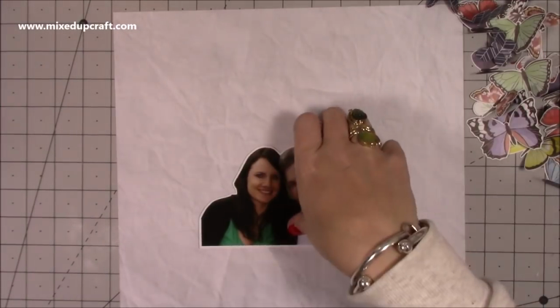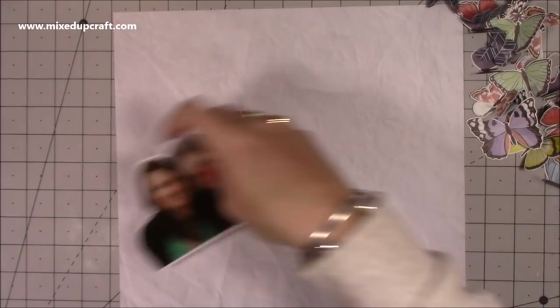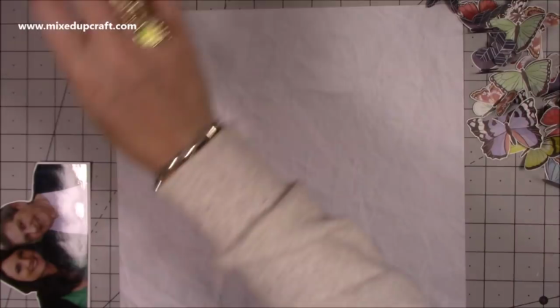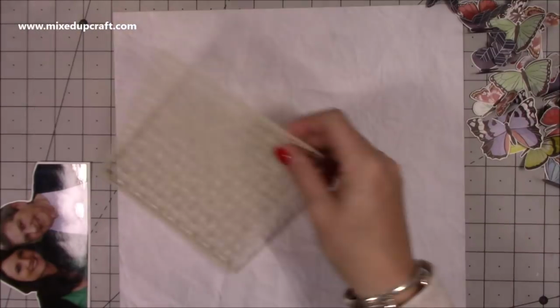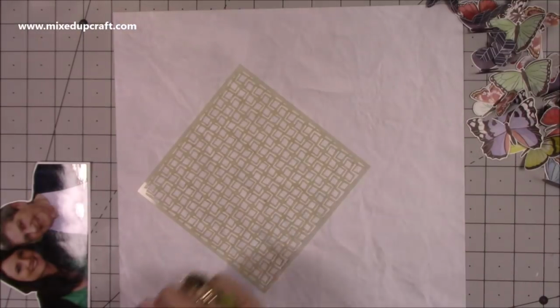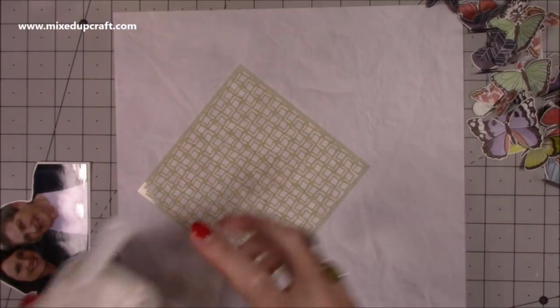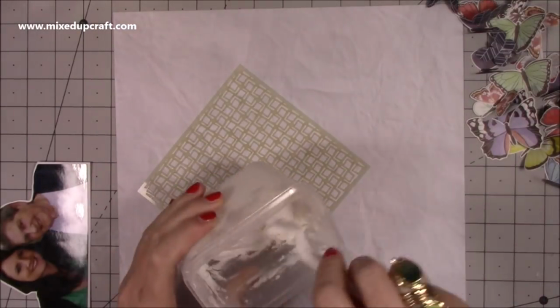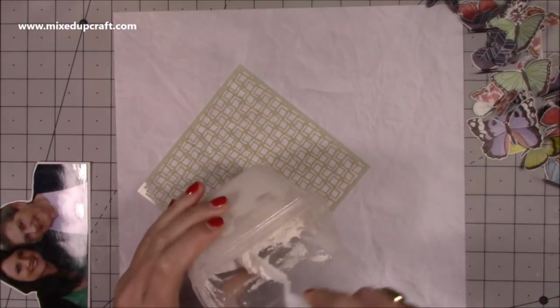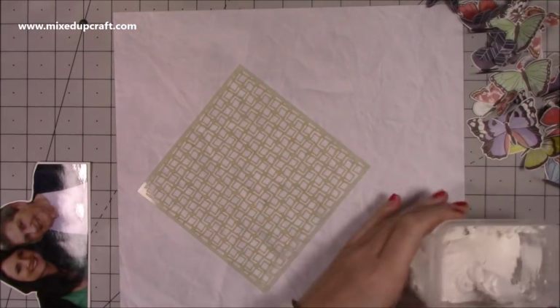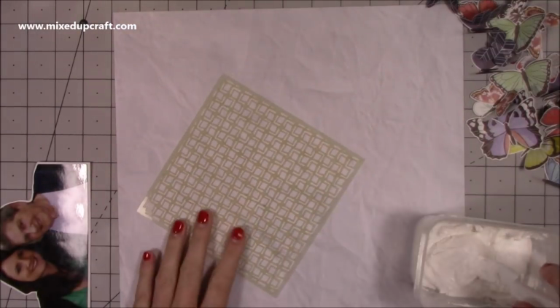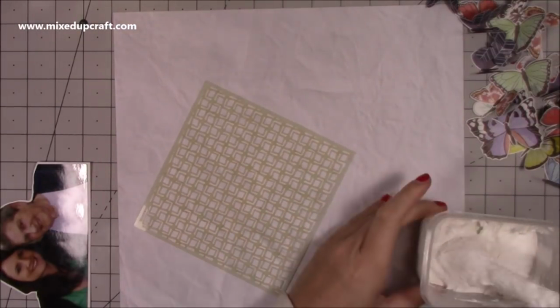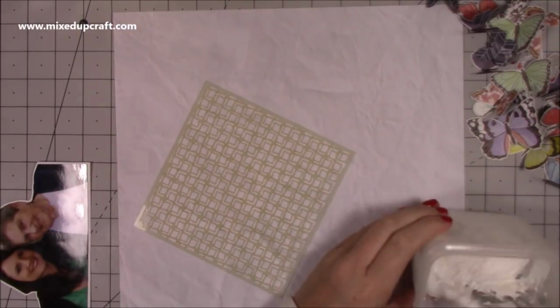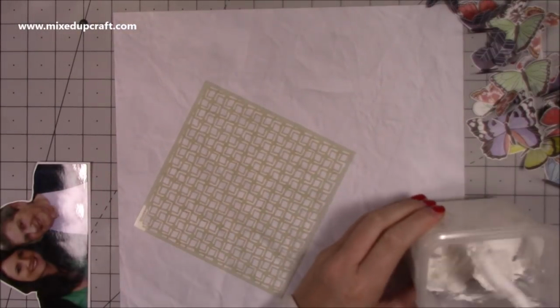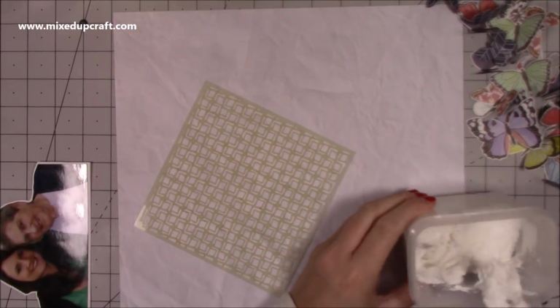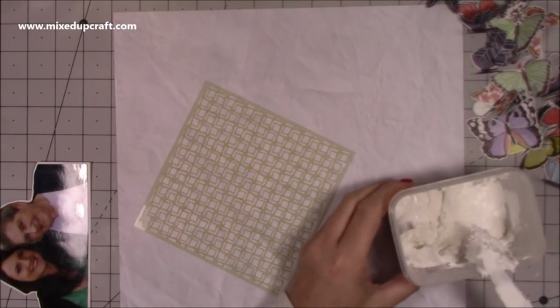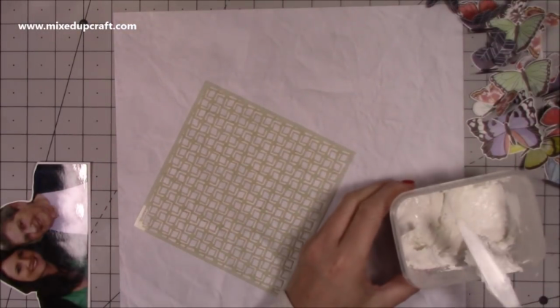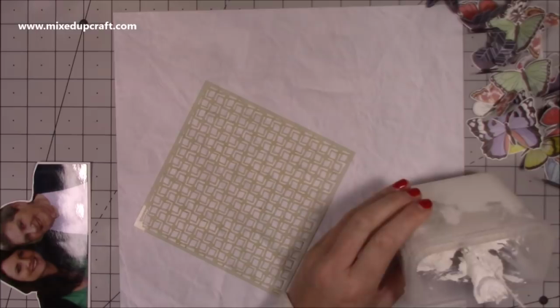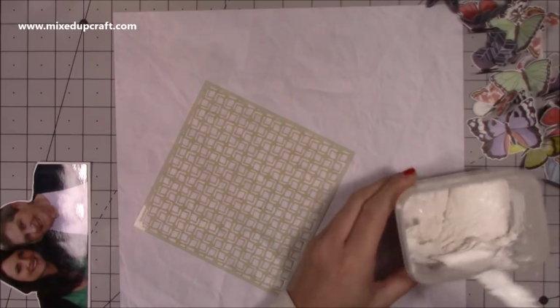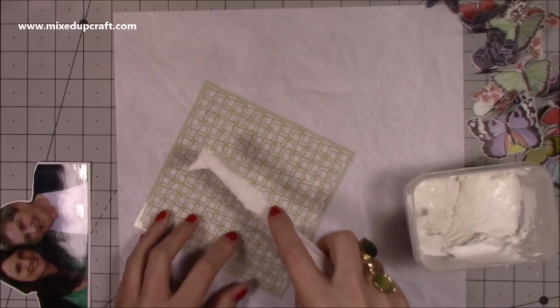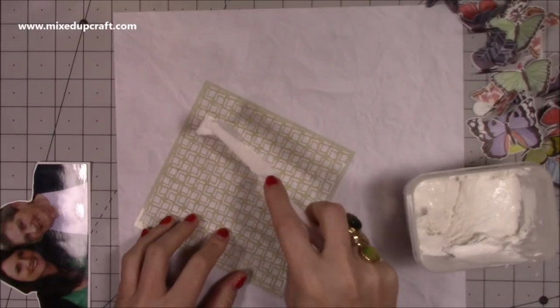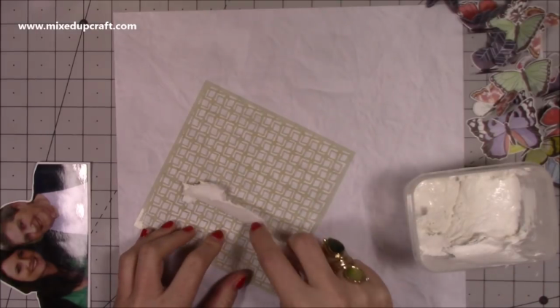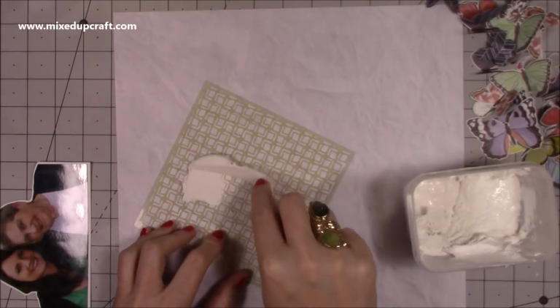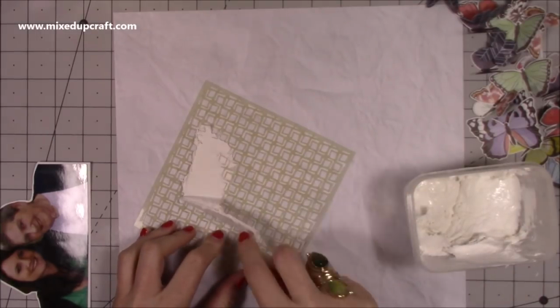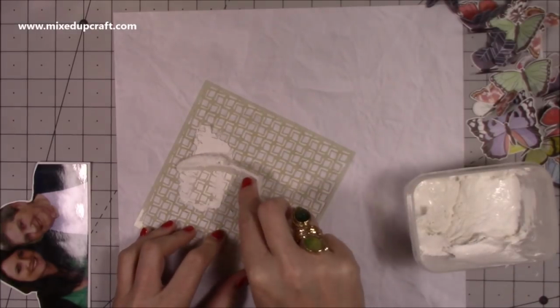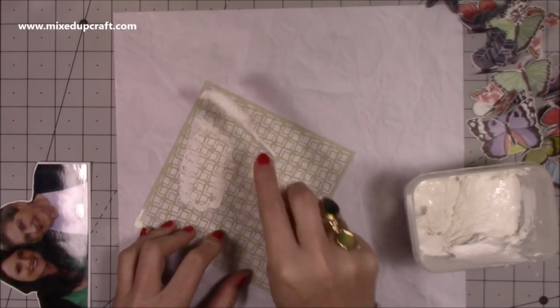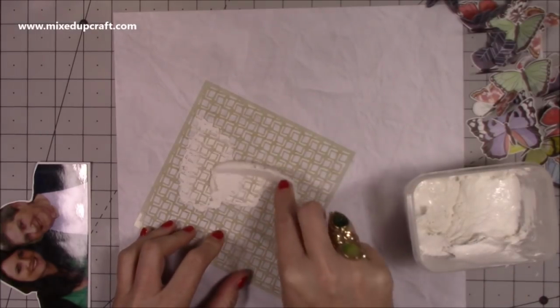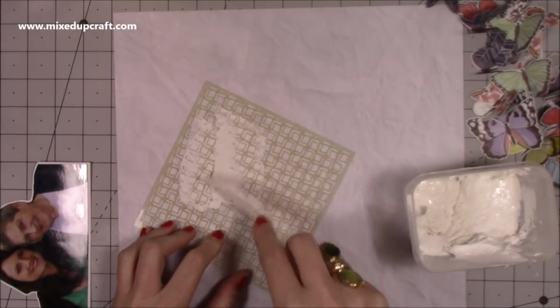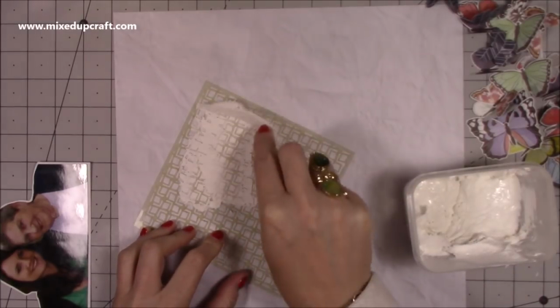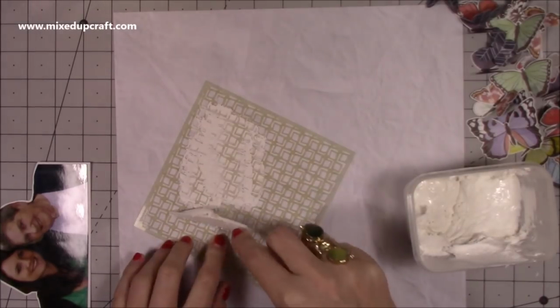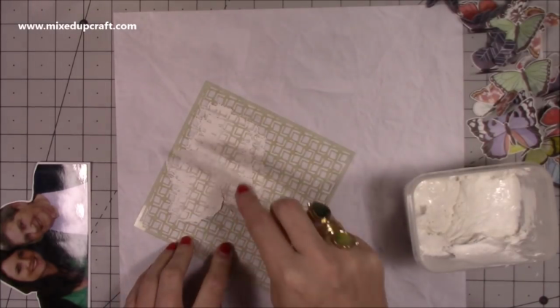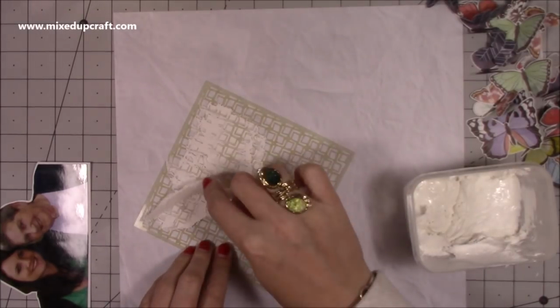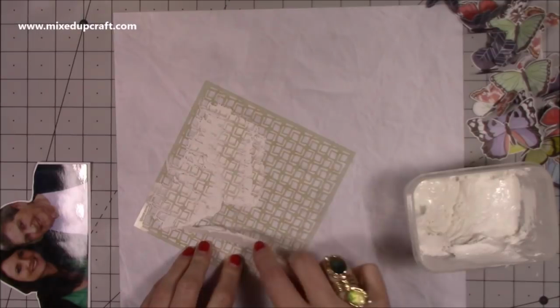So this is the photo of me and my gran. It's a special photo because it's the last photo that I had taken with her, so I thought it would be a lovely one to scrapbook. I didn't really know what I wanted to do, but I knew I wanted to bring some texture in.